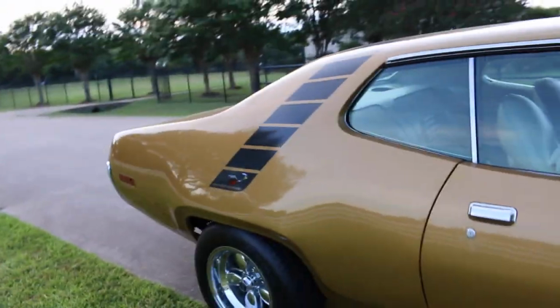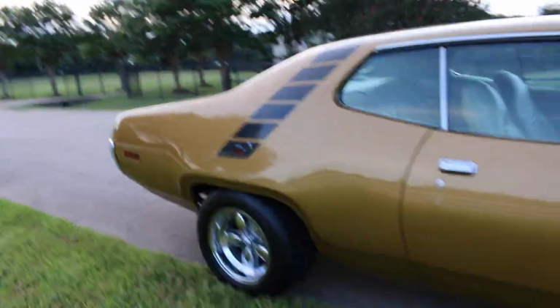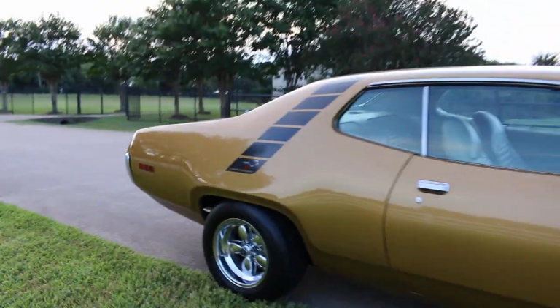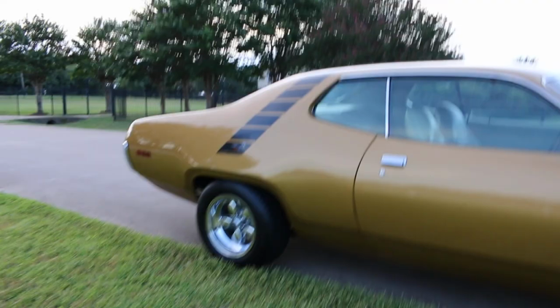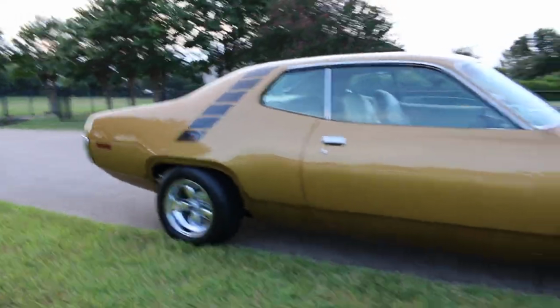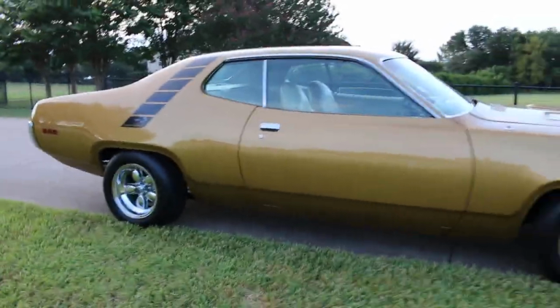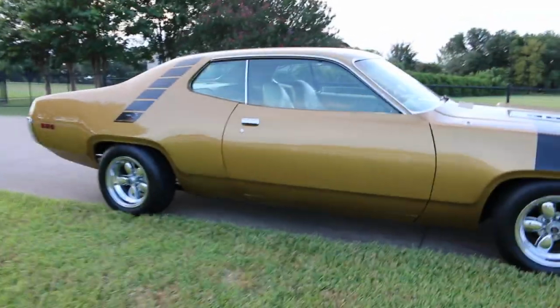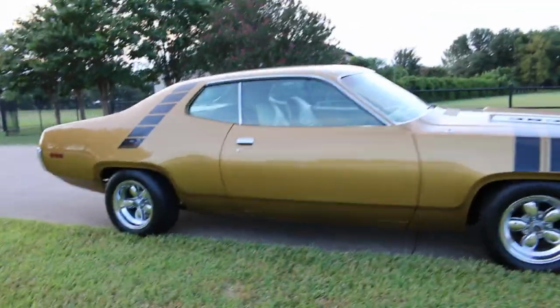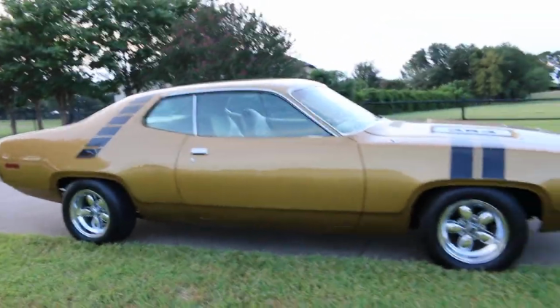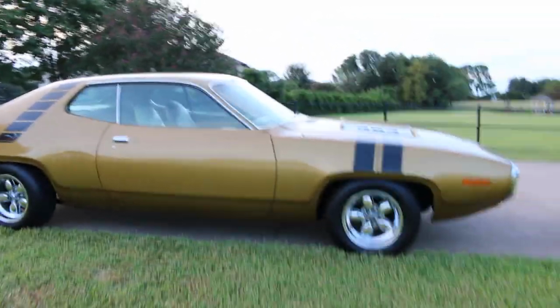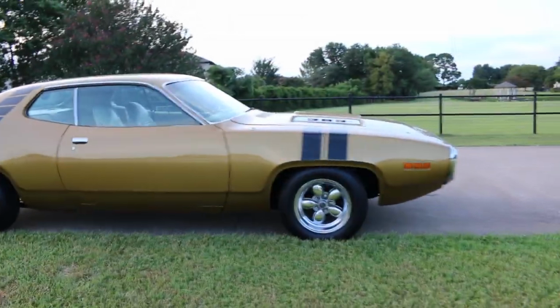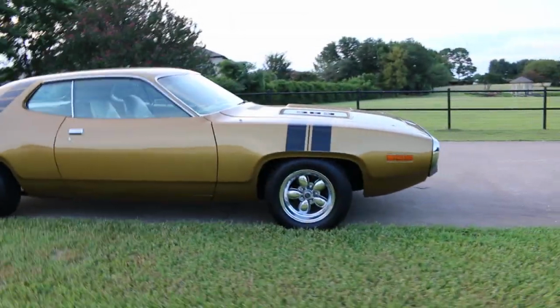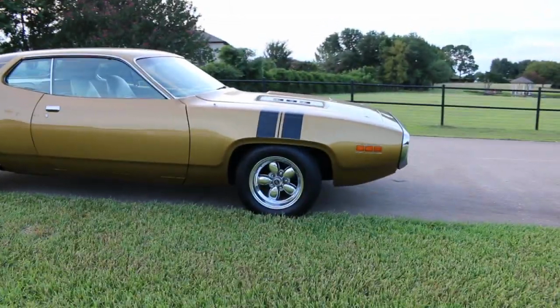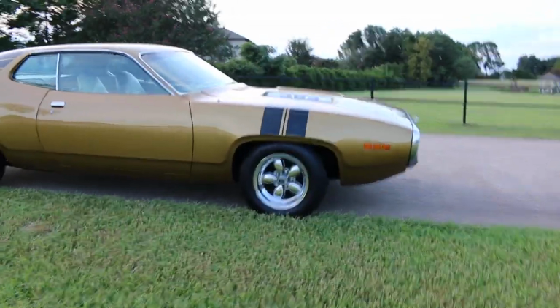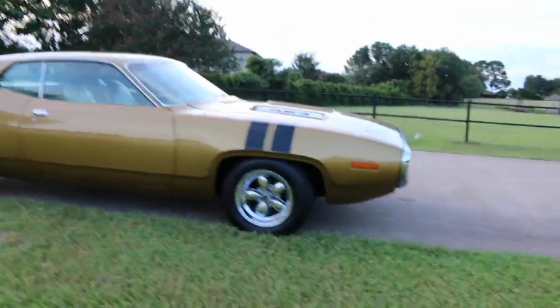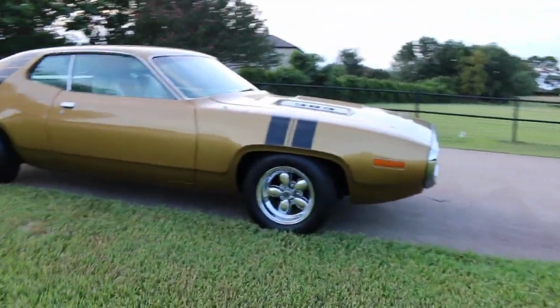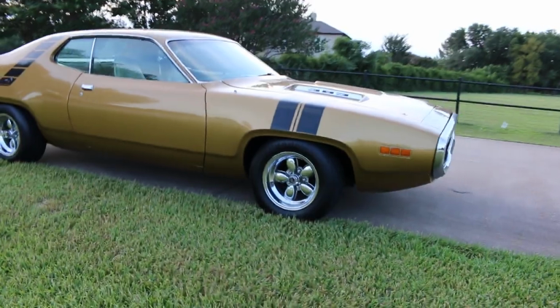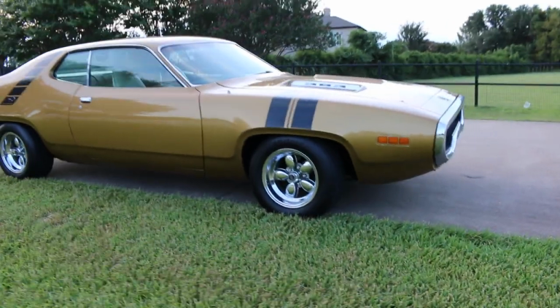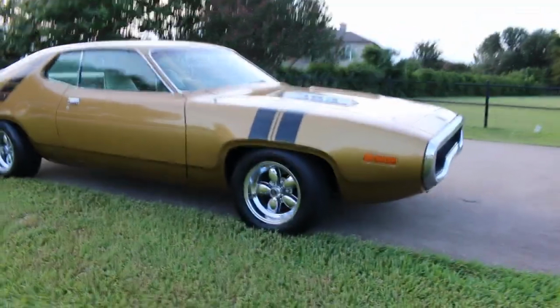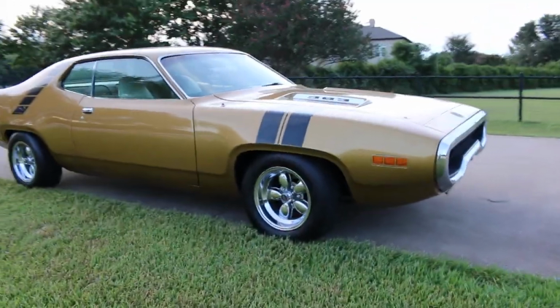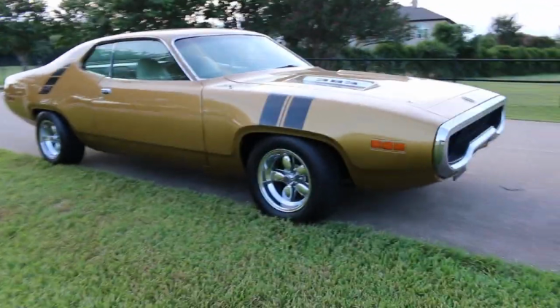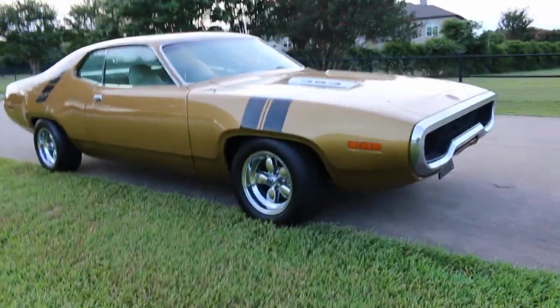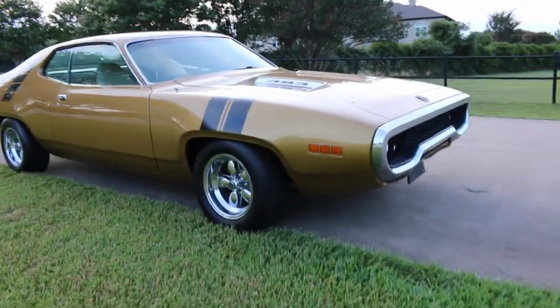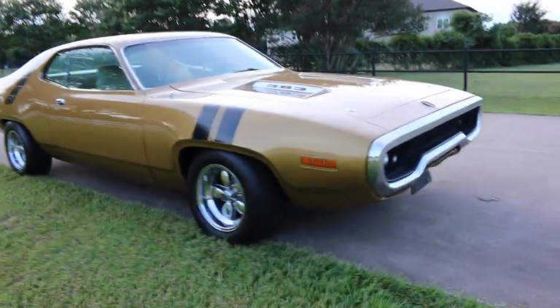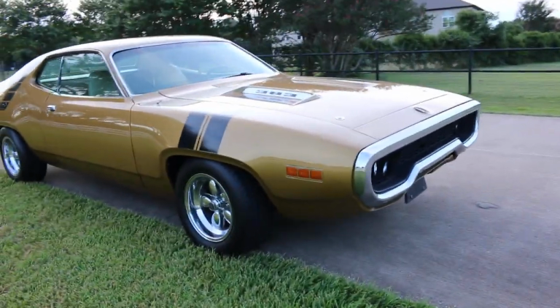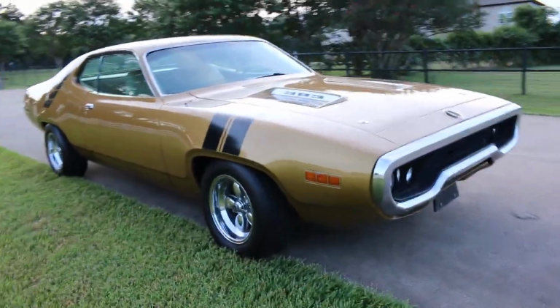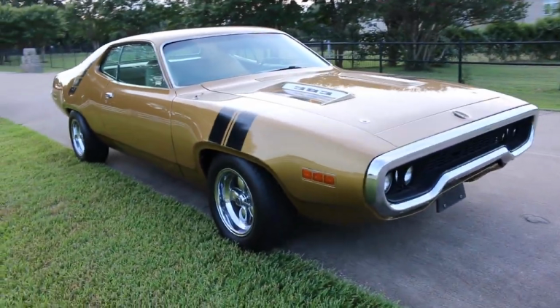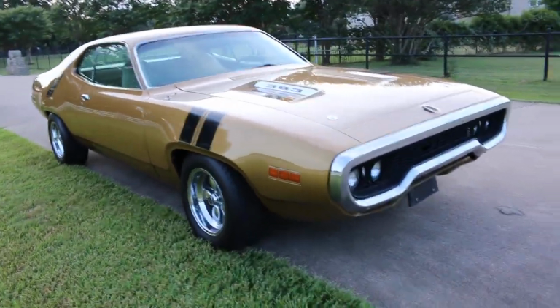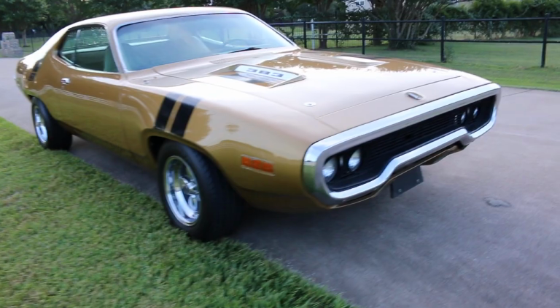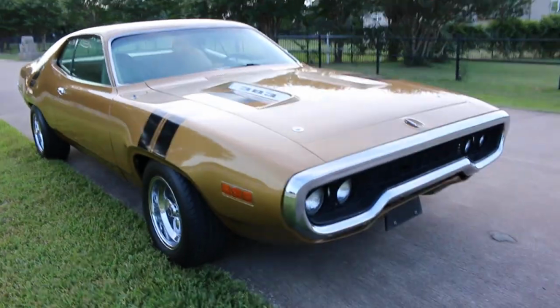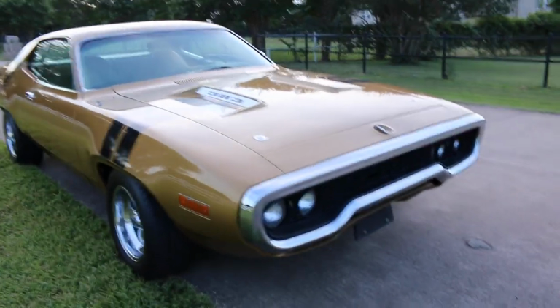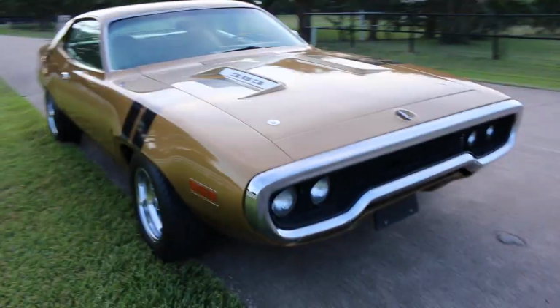Getting back where you can see the whole car — it's a pretty body style. I believe the correct stripe color was white, but I guess the owner liked black, so that's what he put on when he painted the car.